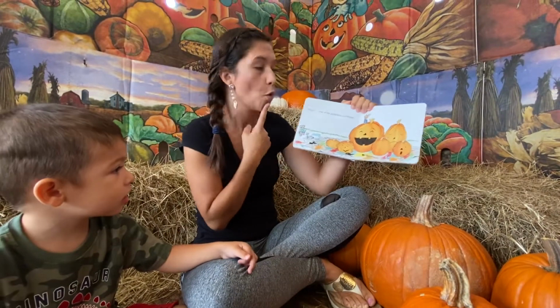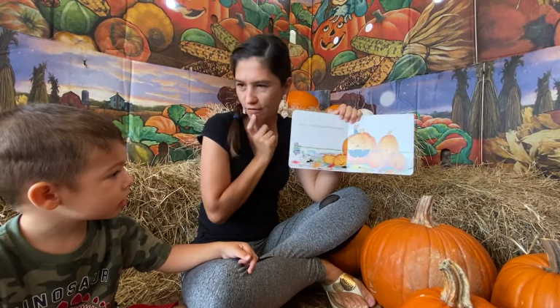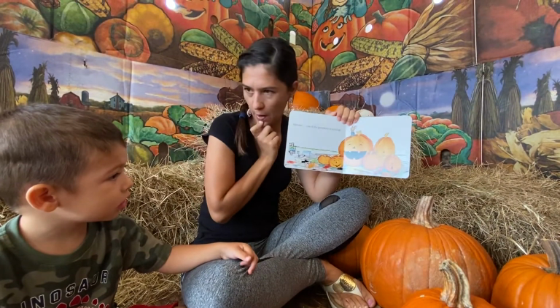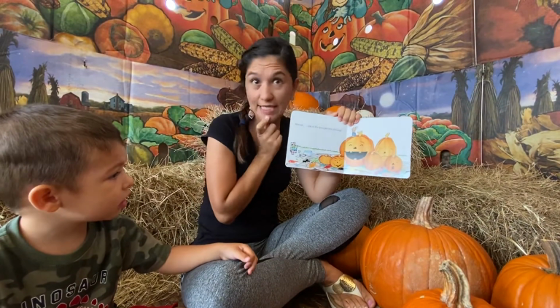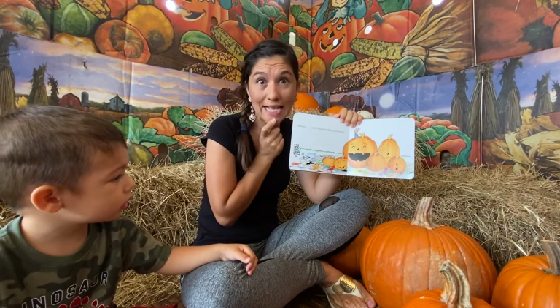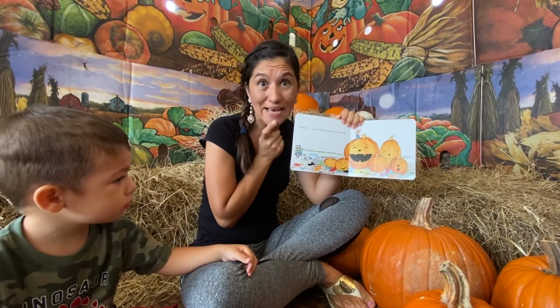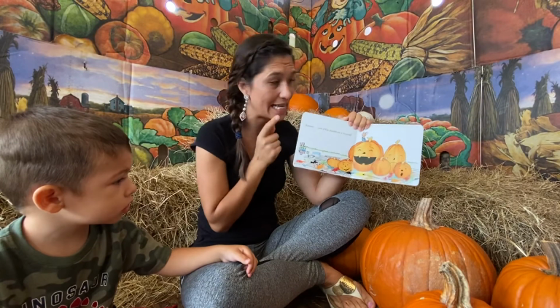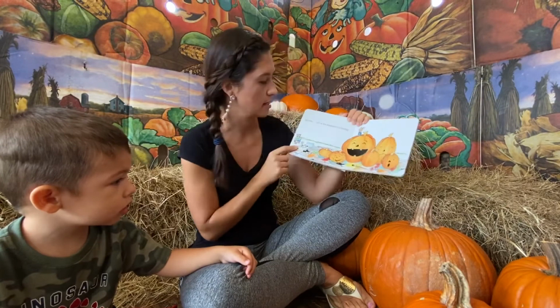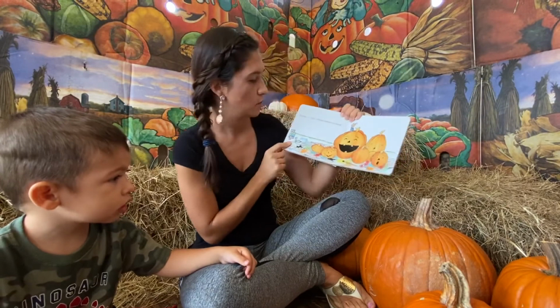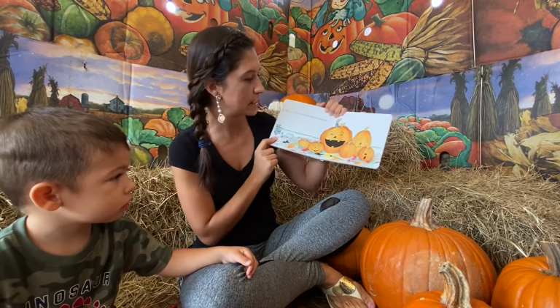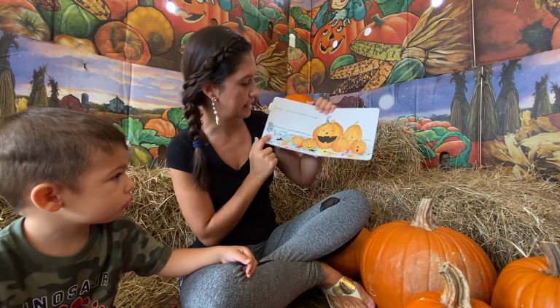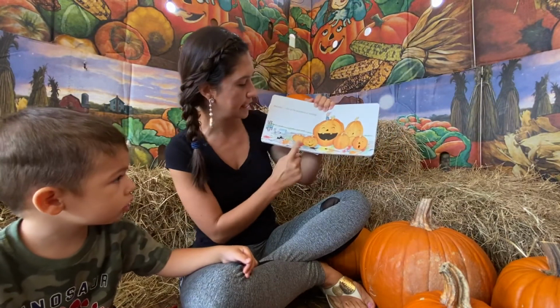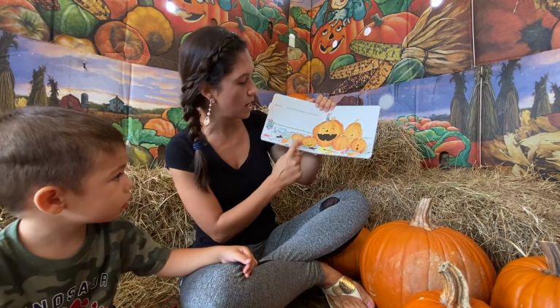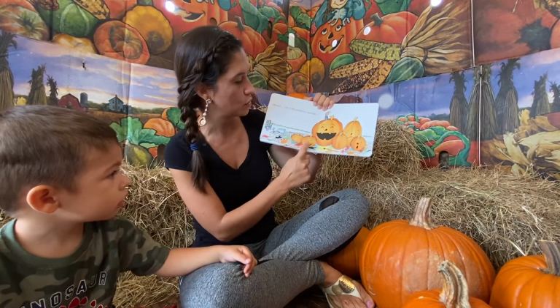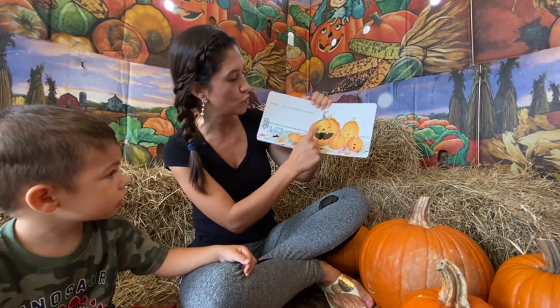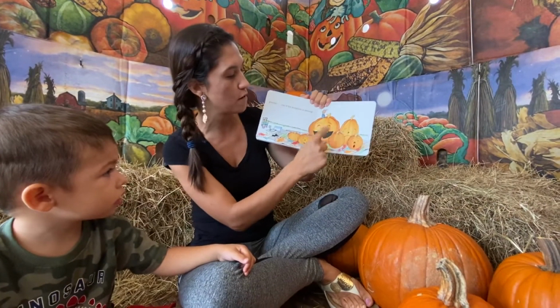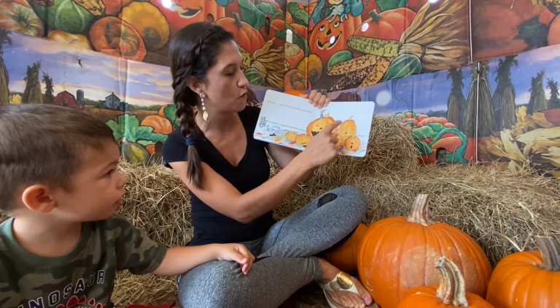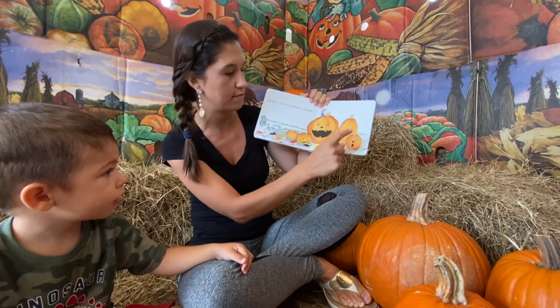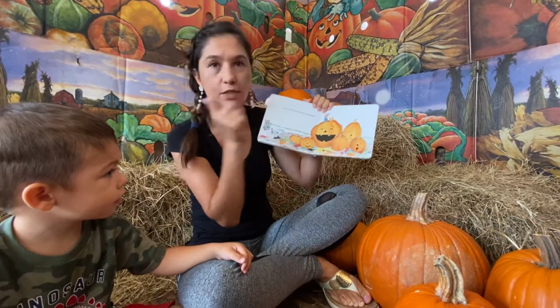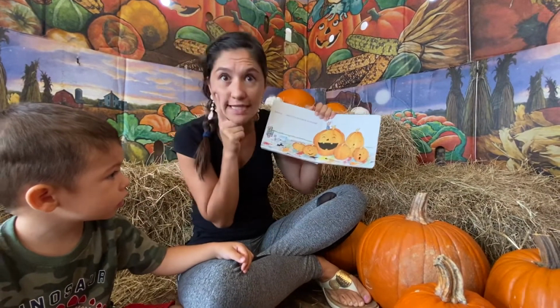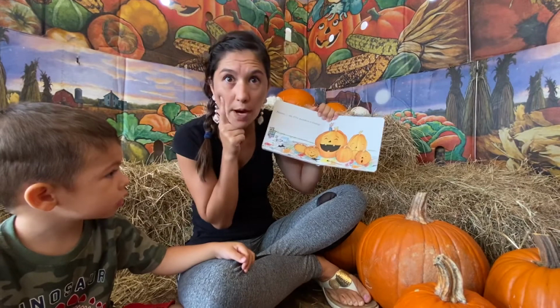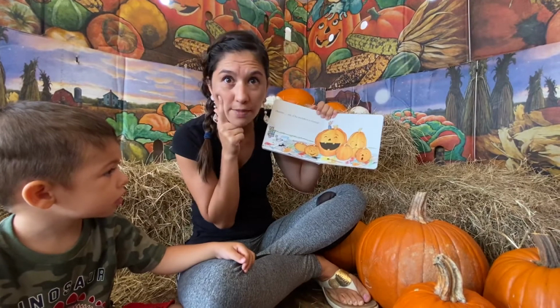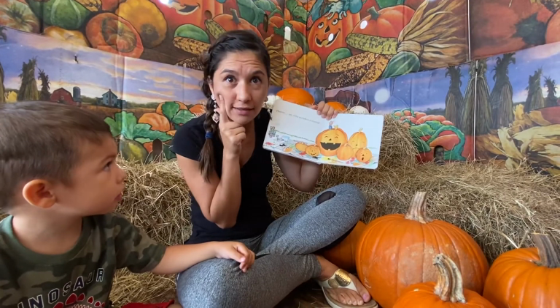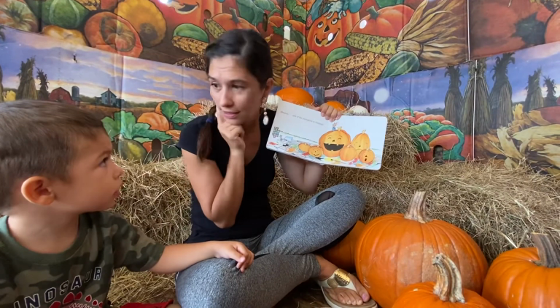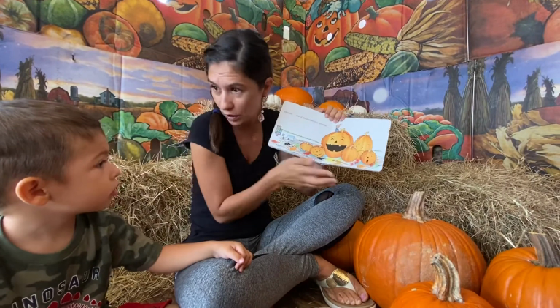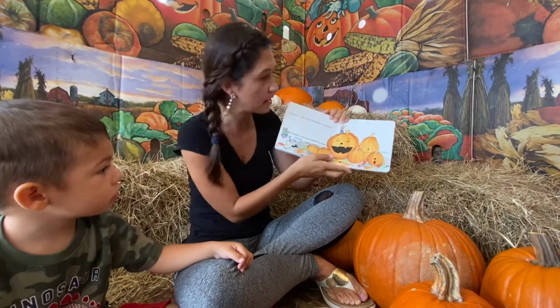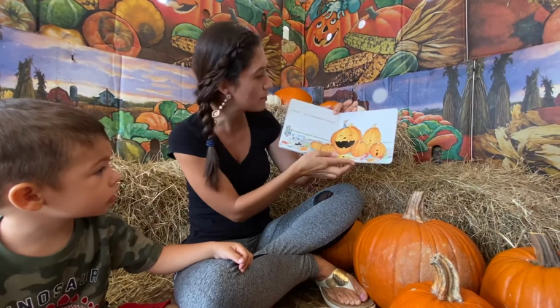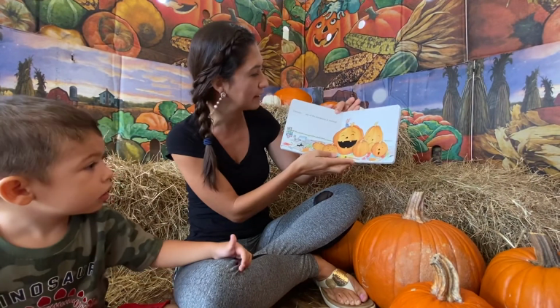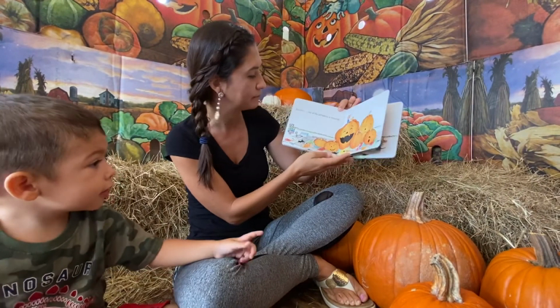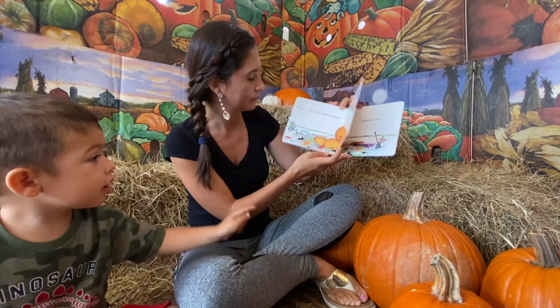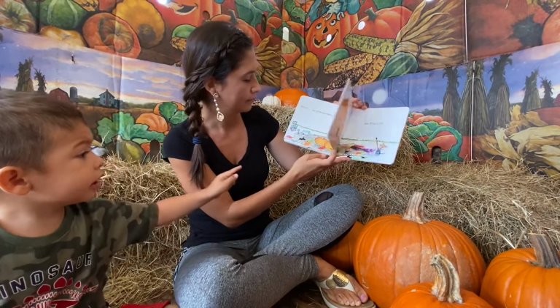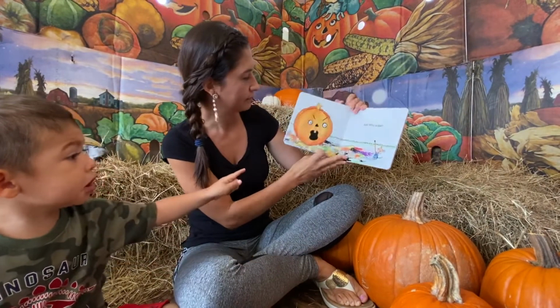One of these pumpkins is missing. Which one's missing? Let's see — one, two, three, four, five, six. We're missing one pumpkin. Which pumpkin are we missing? That one, it missed.